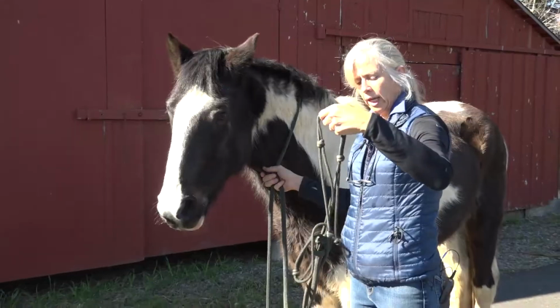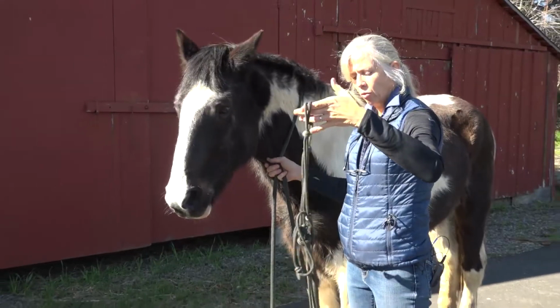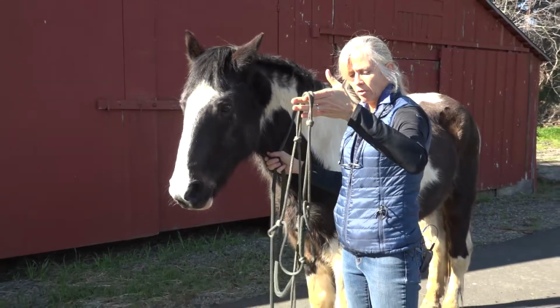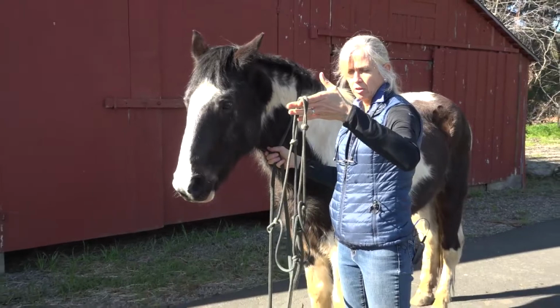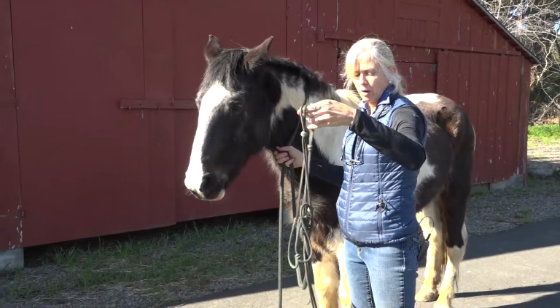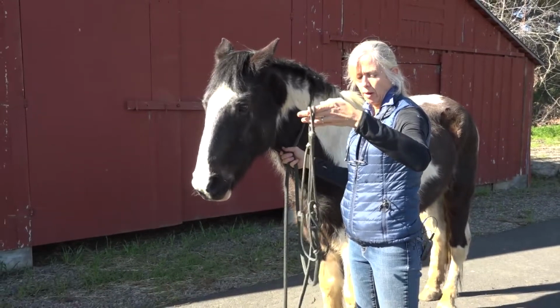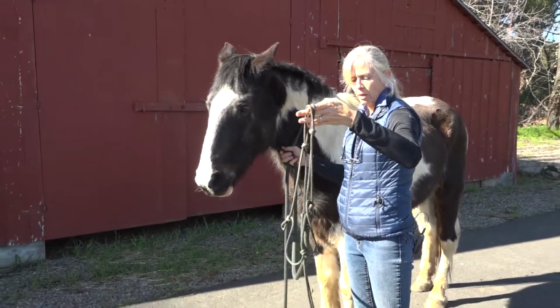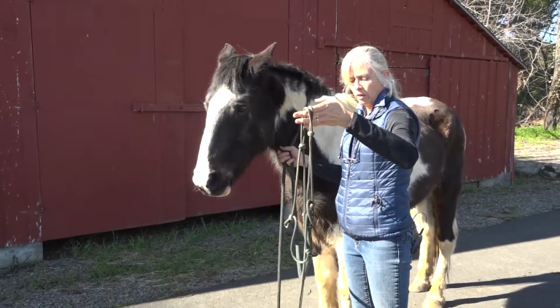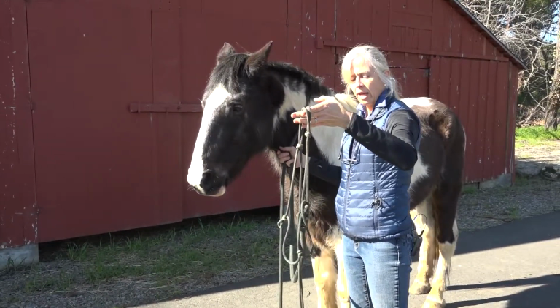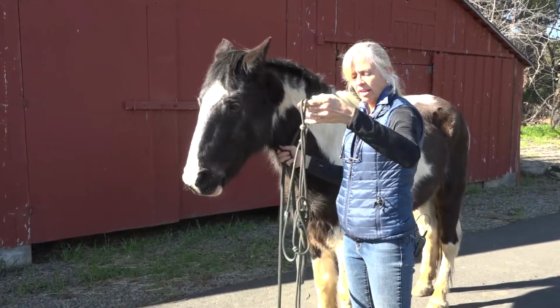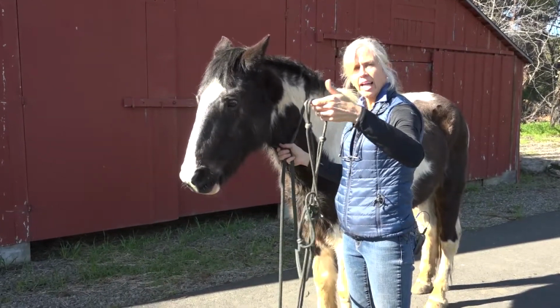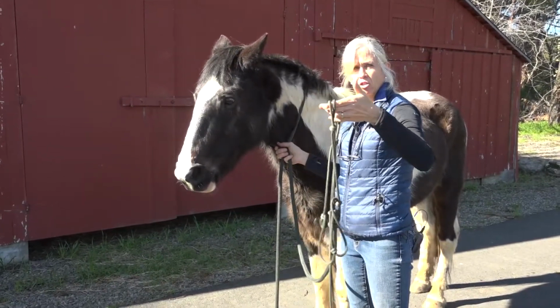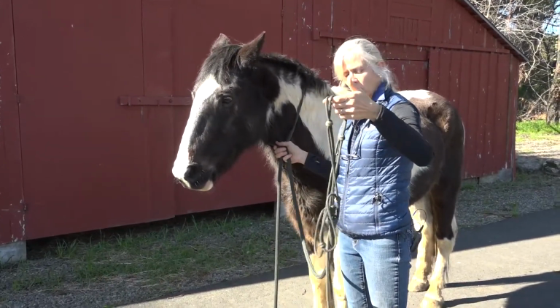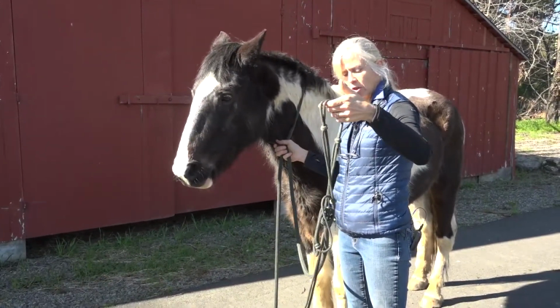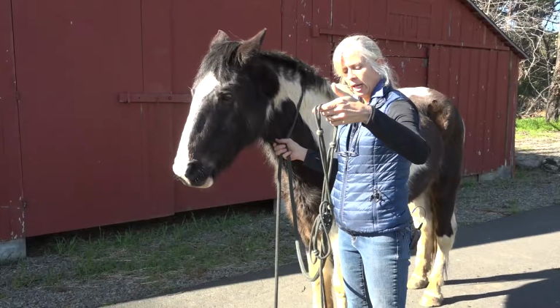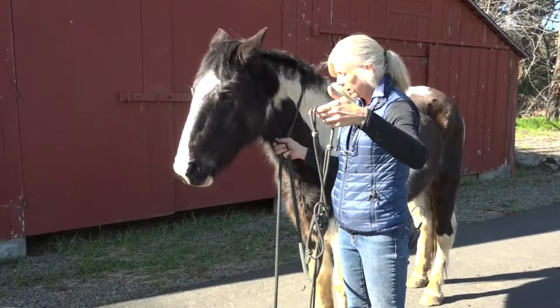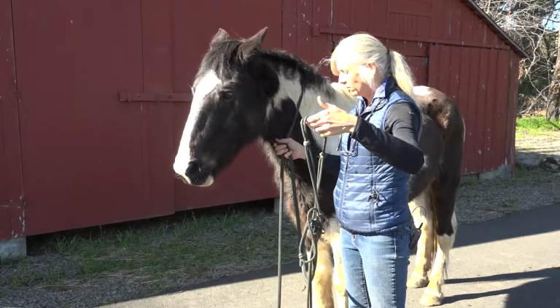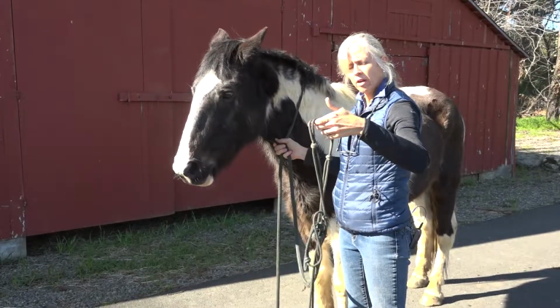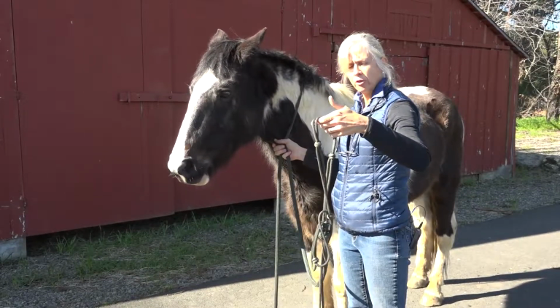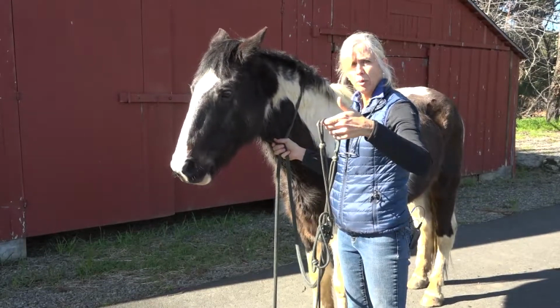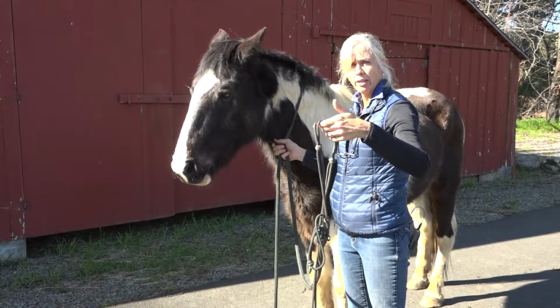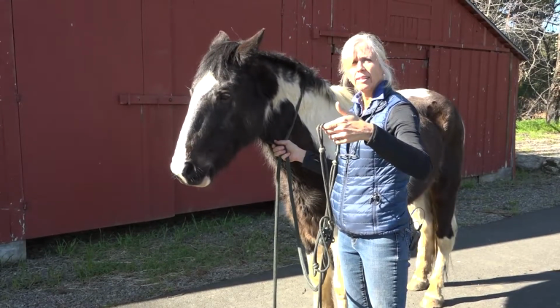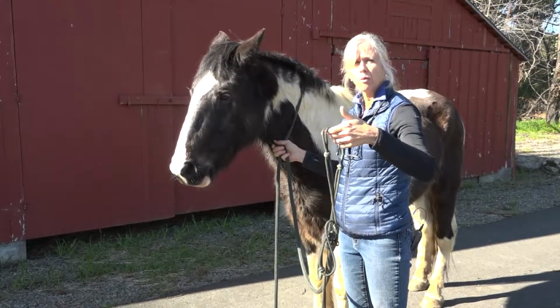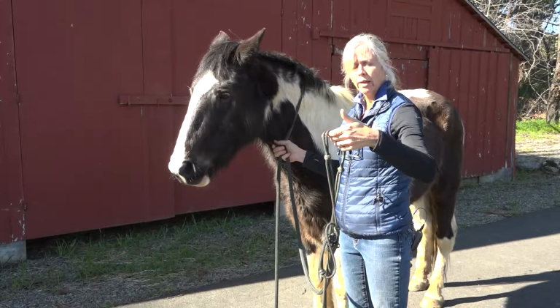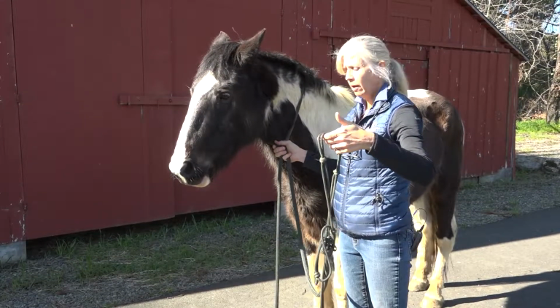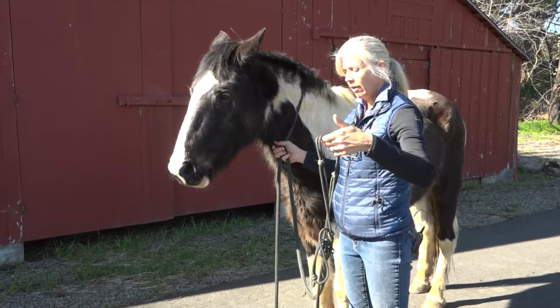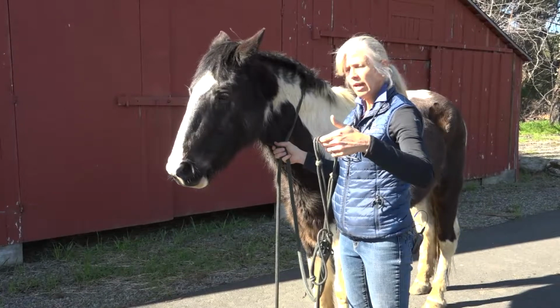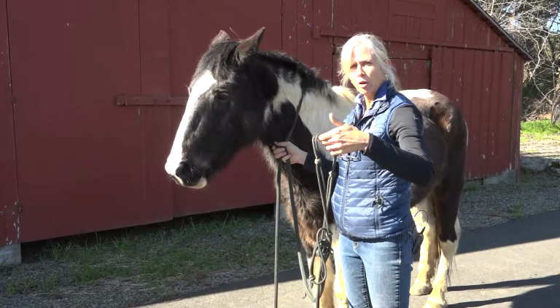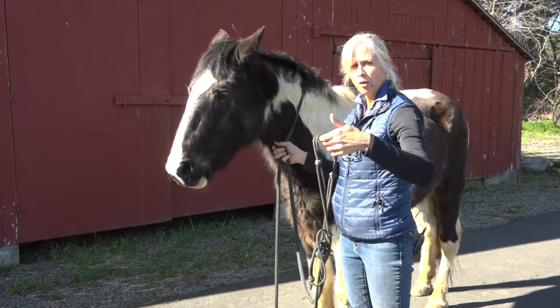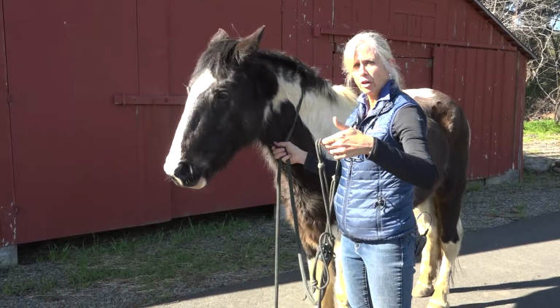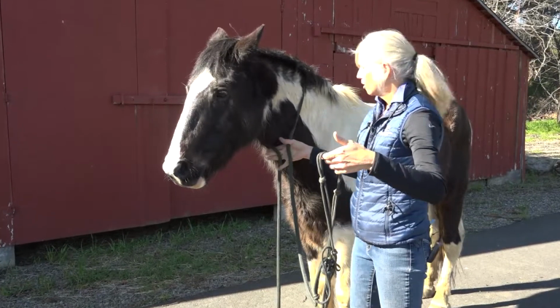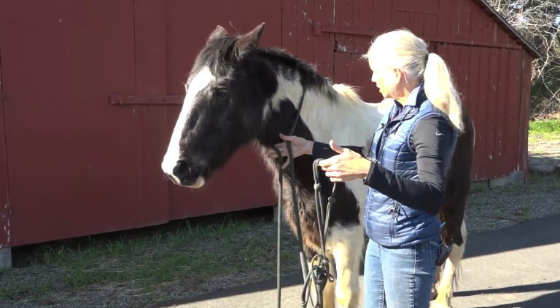Rope halters have the lead line actually attached to the halter, and this is a halter that needs to be put on in a slightly different way than the nylon or leather halter.